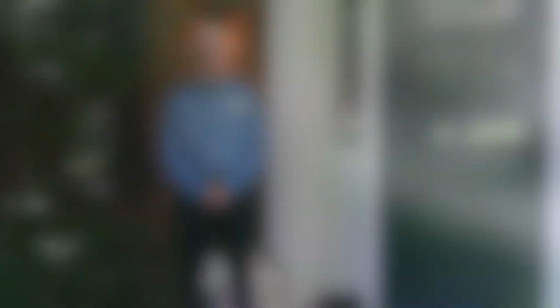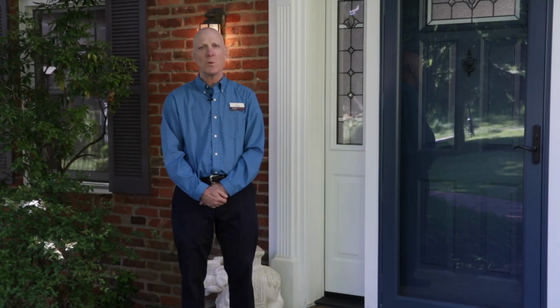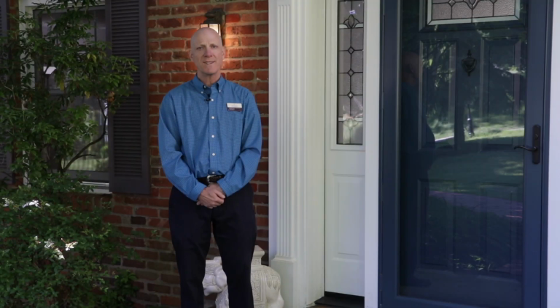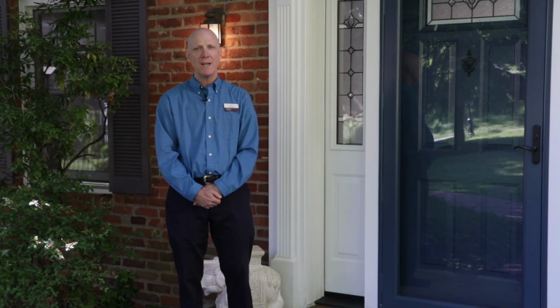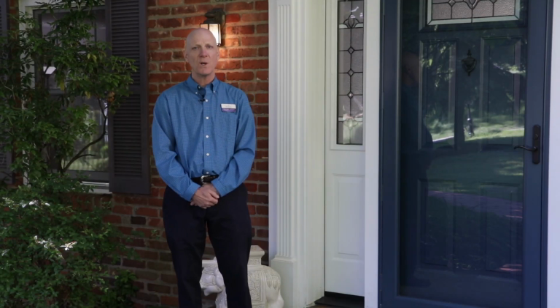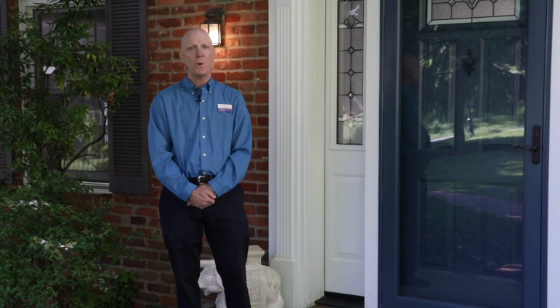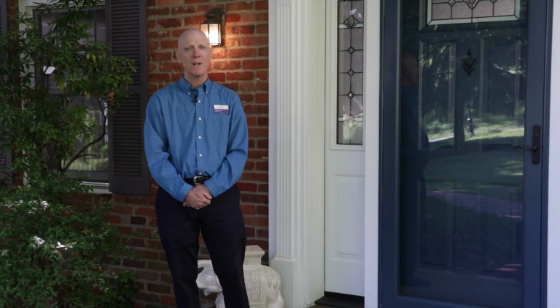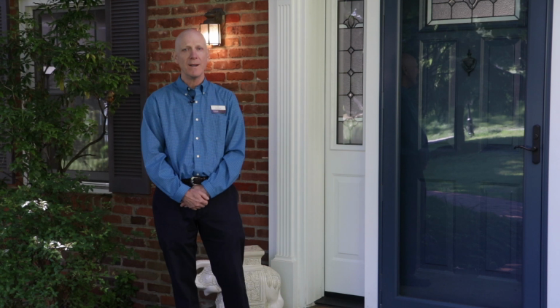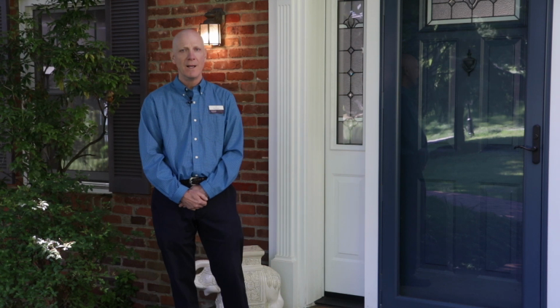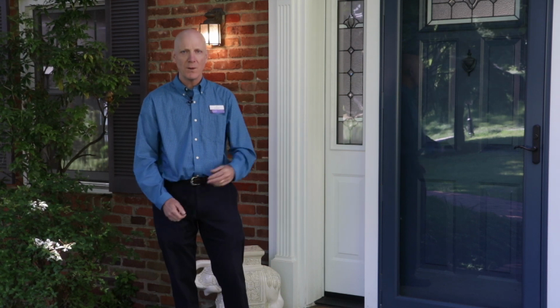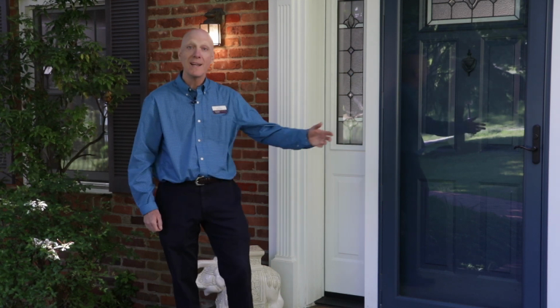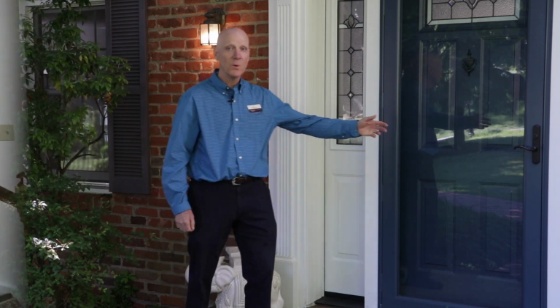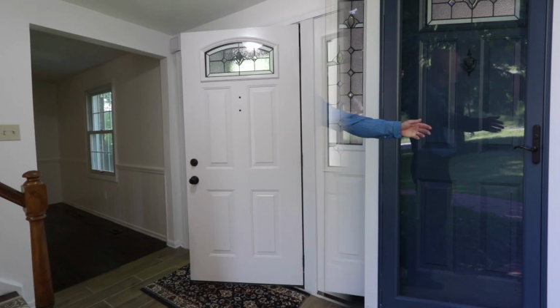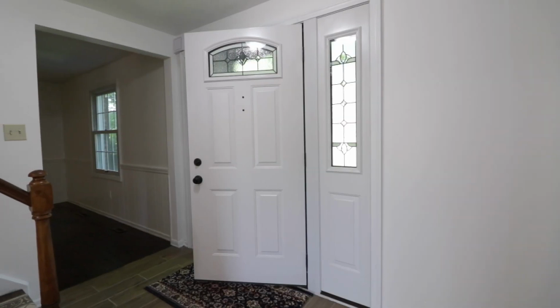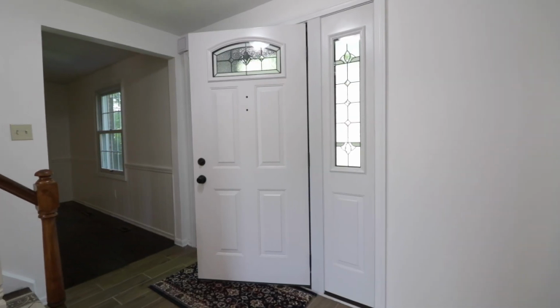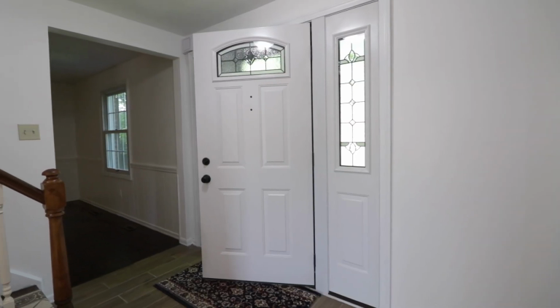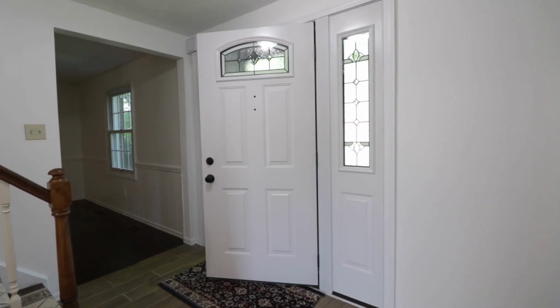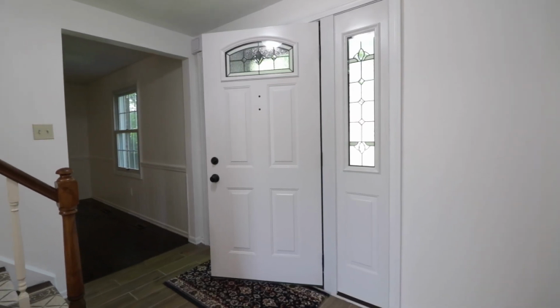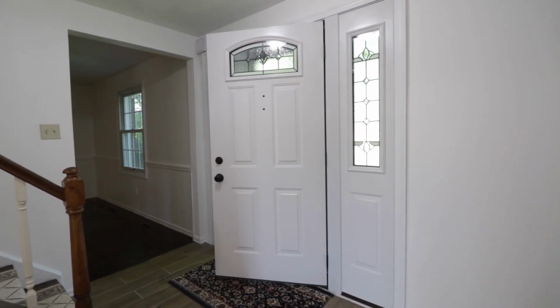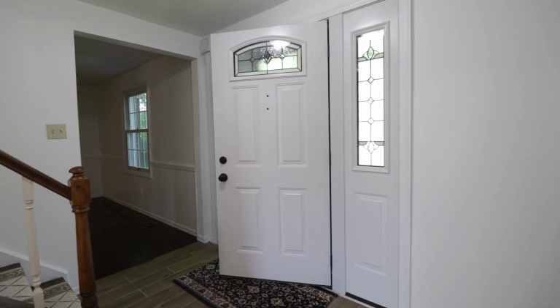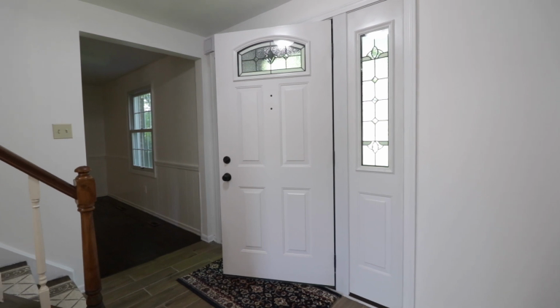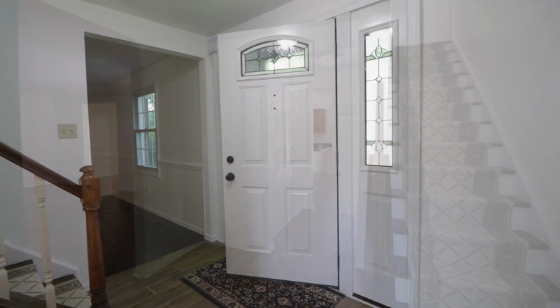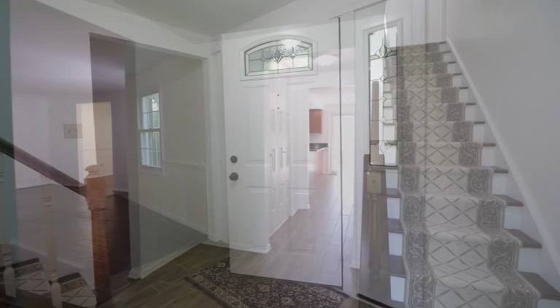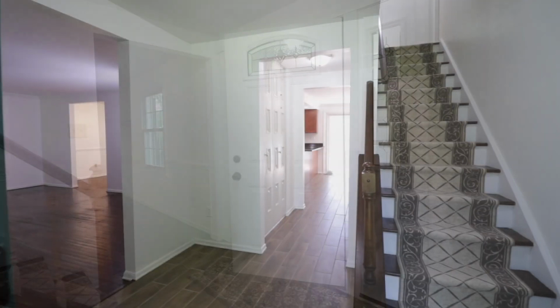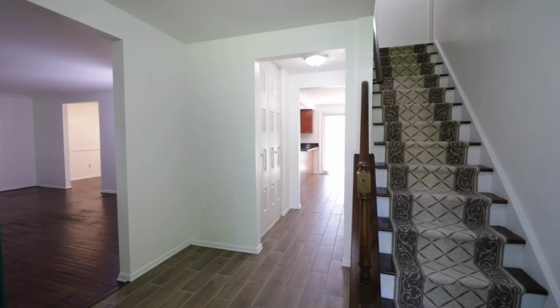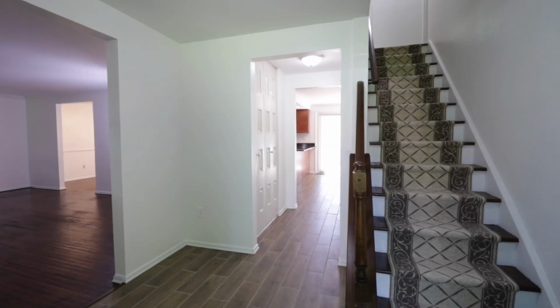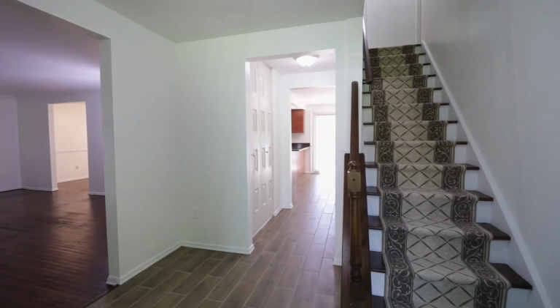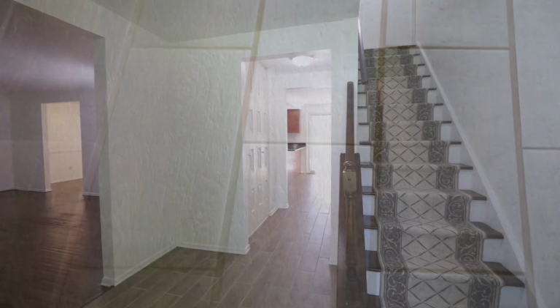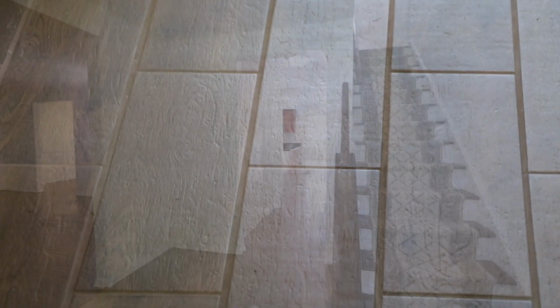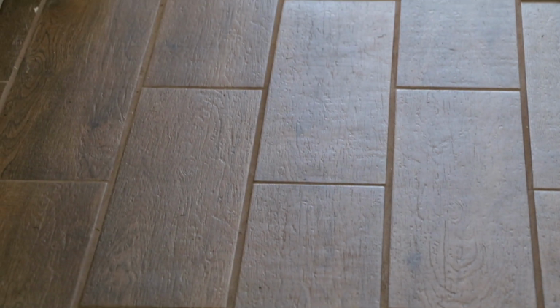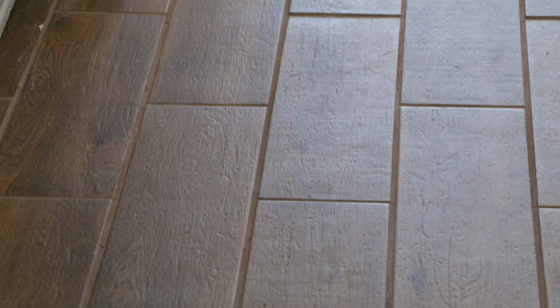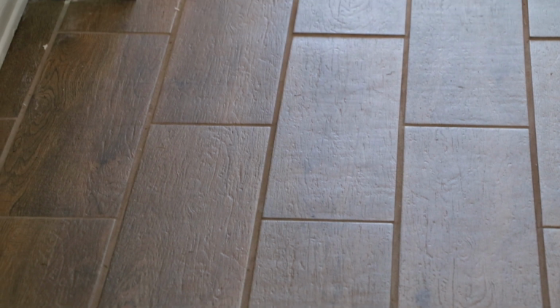Welcome to 169 Seeger Road in Upper St. Clair. Let's go inside and take a tour. The first thing you'll notice as you step through the new Anderson front door is the brand new ceramic tile, which leads to the rear of the house.